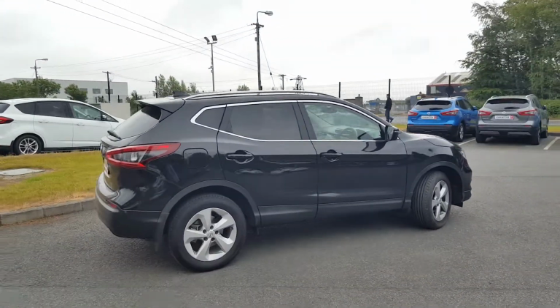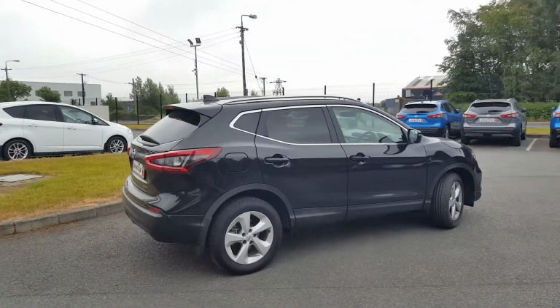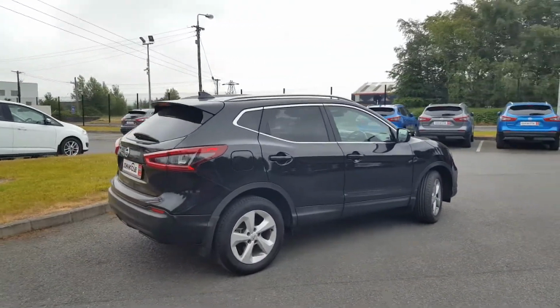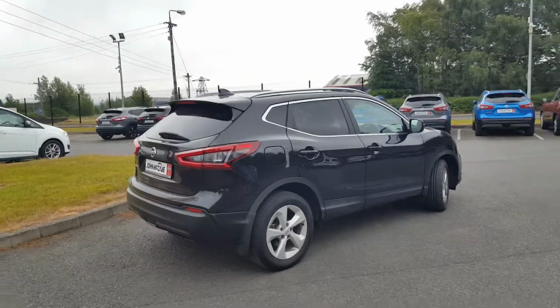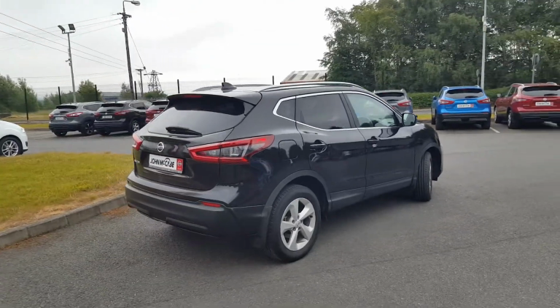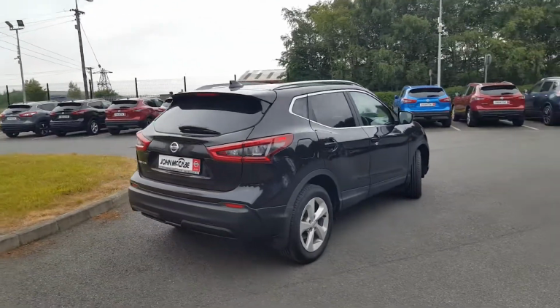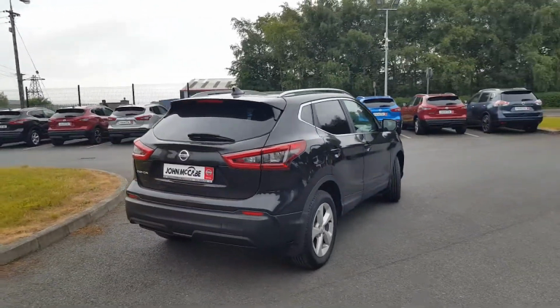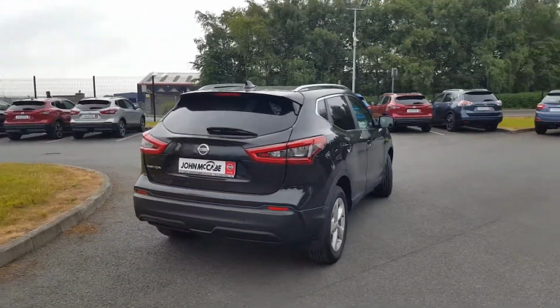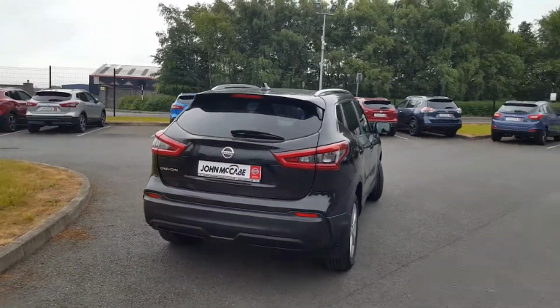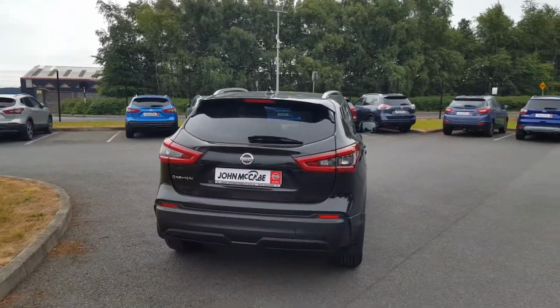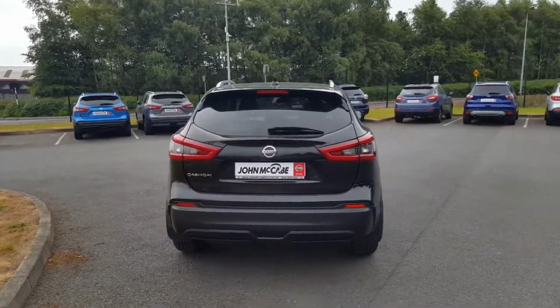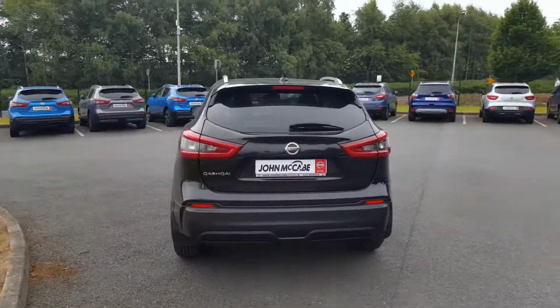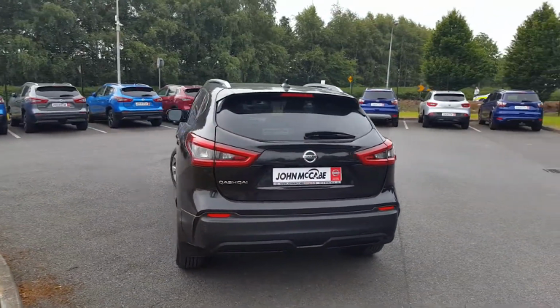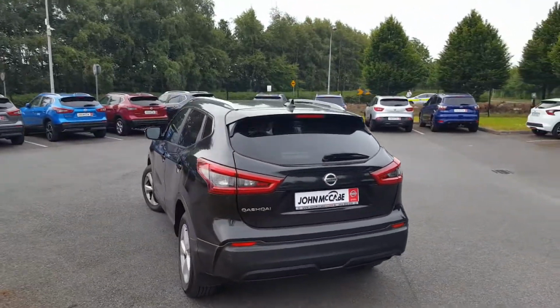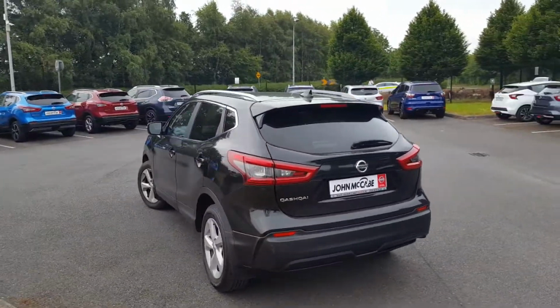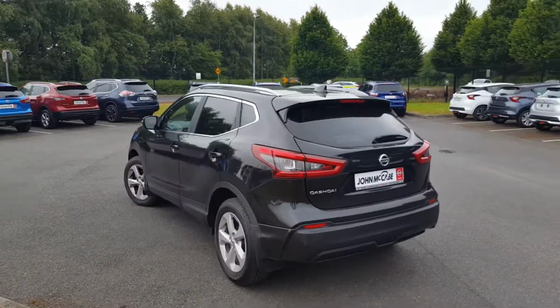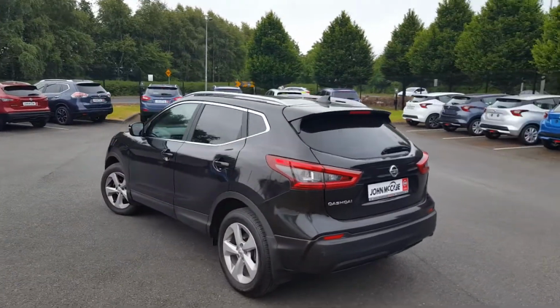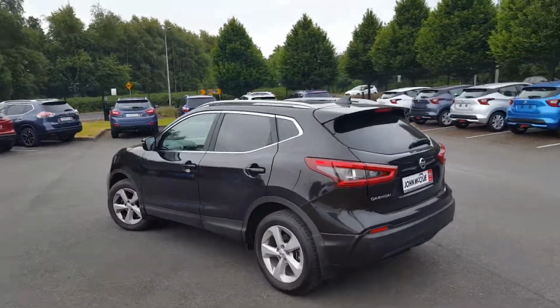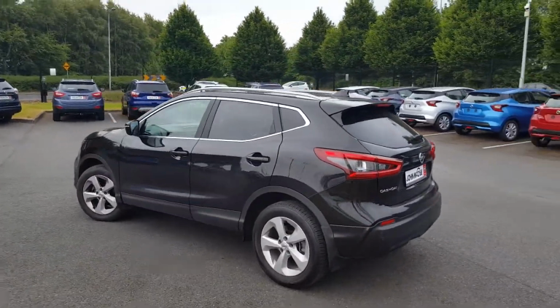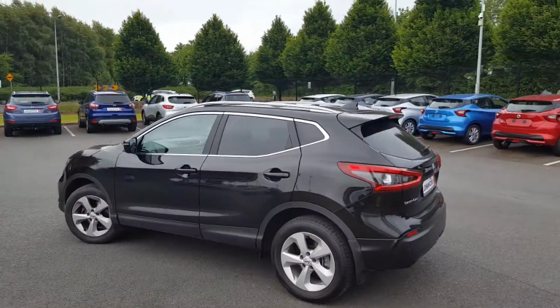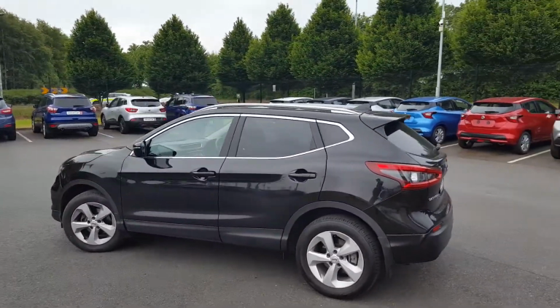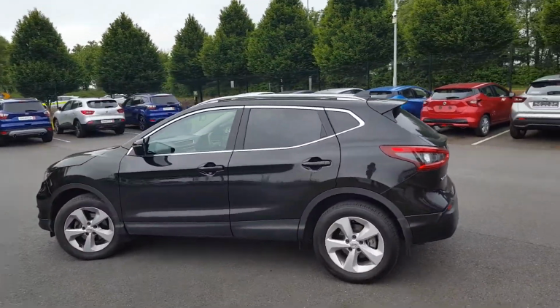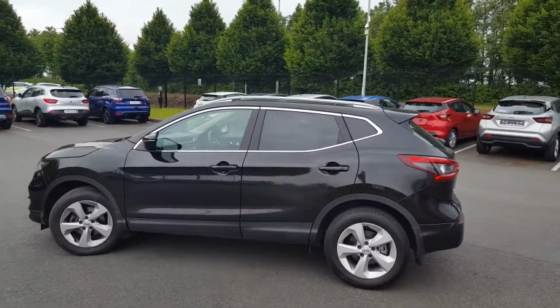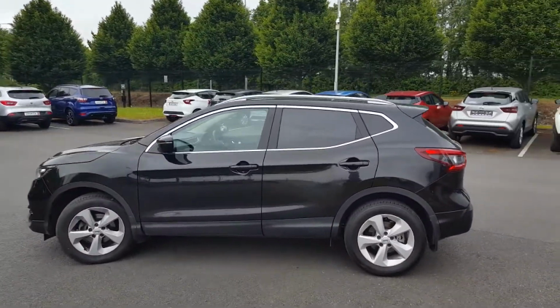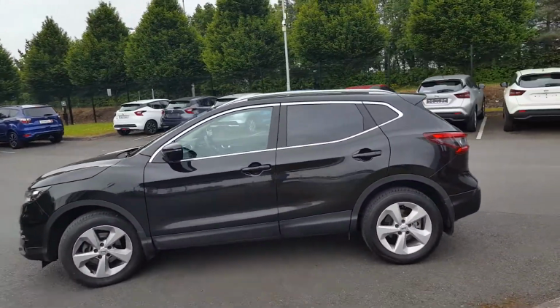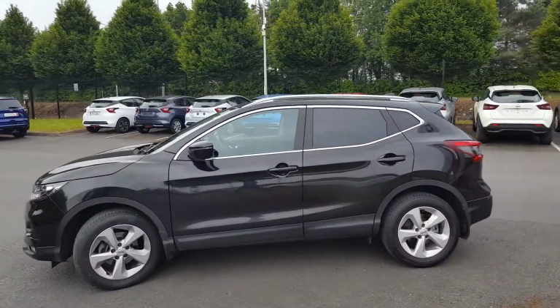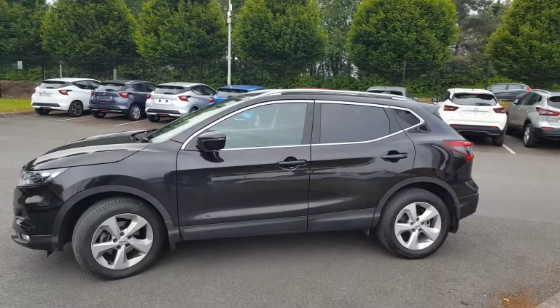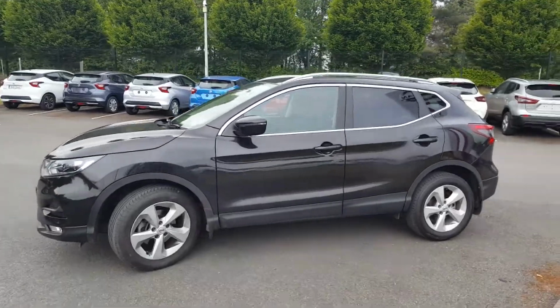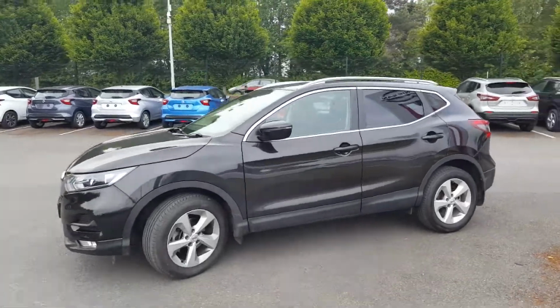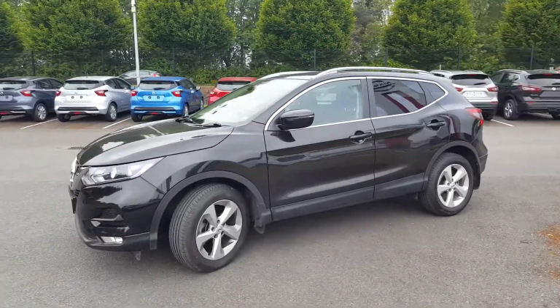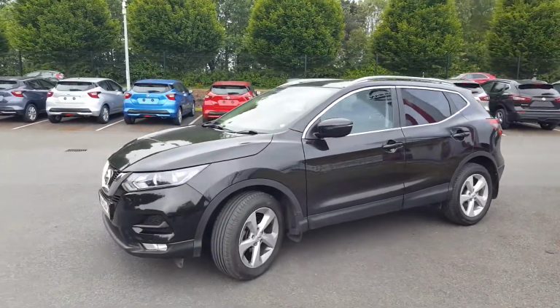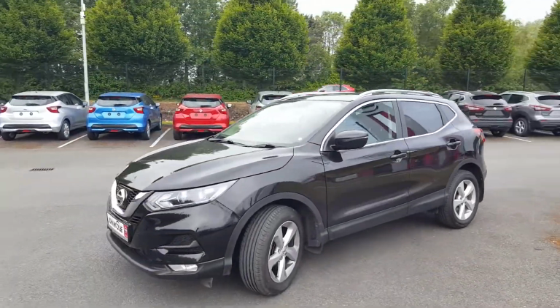The vehicle is finished in black metallic paint with 17-inch 5-spoke silver alloy wheels. We have LED rear lights, LED daytime running lights, chrome all around the windows, privacy glass, navigation system, rear view camera, and plenty more.